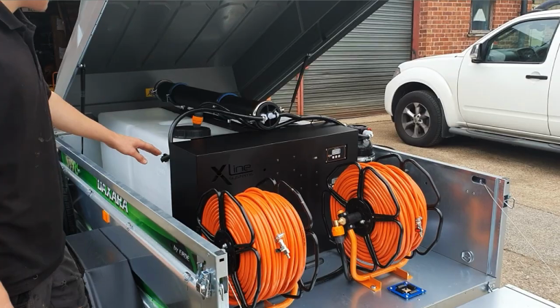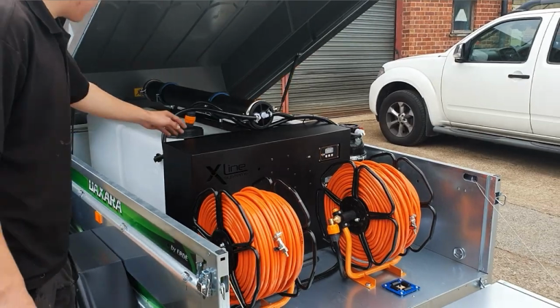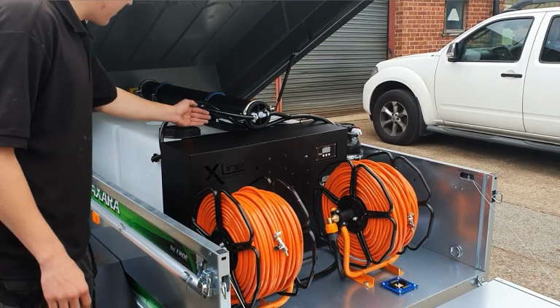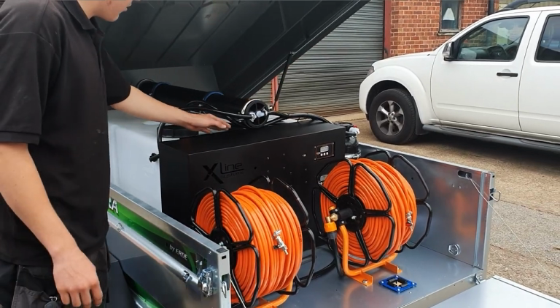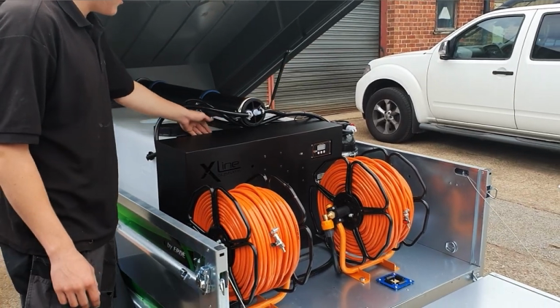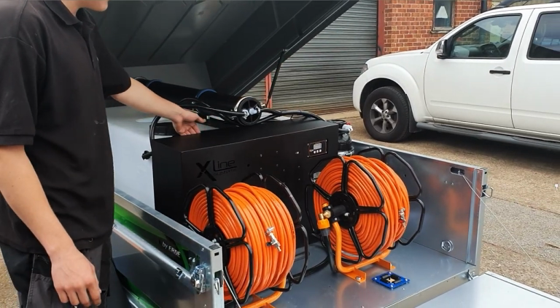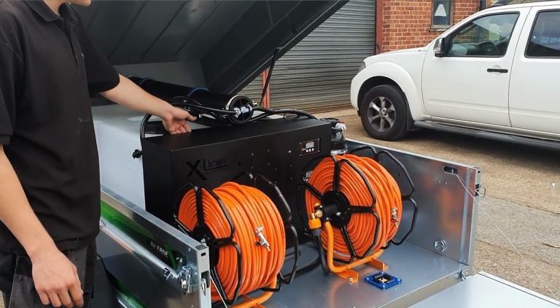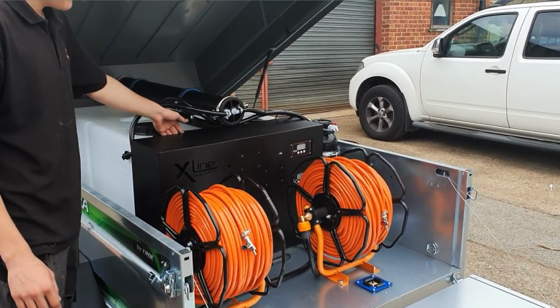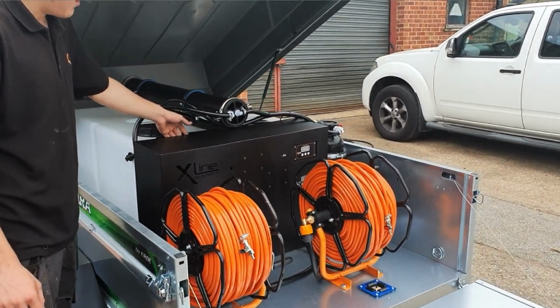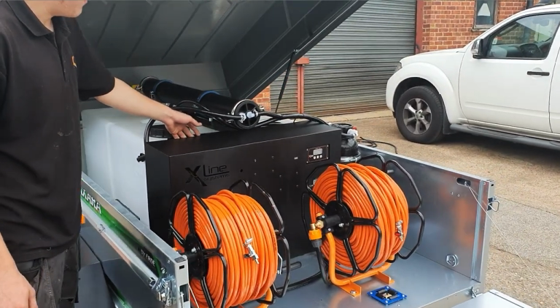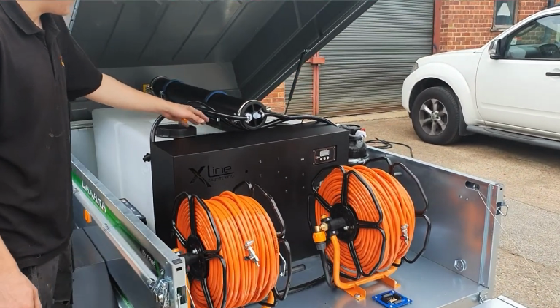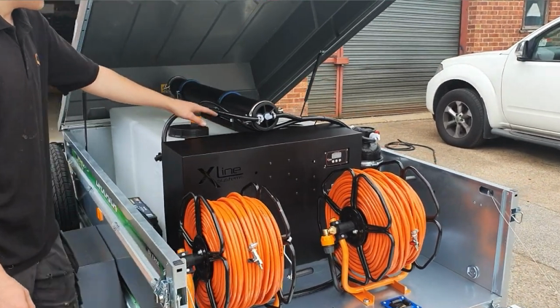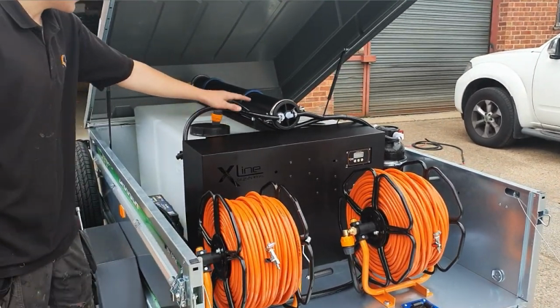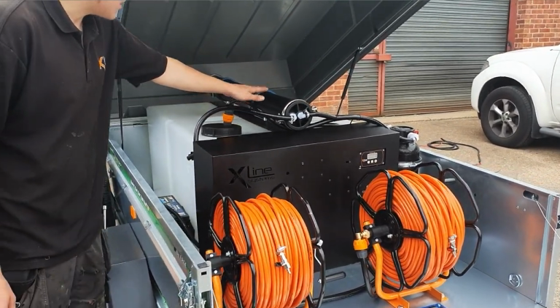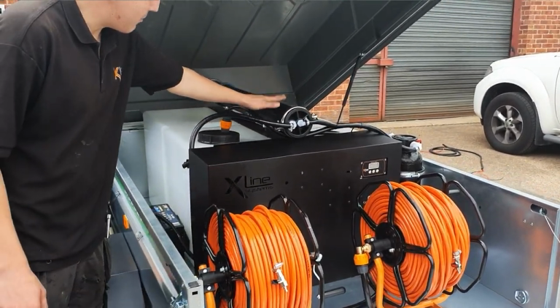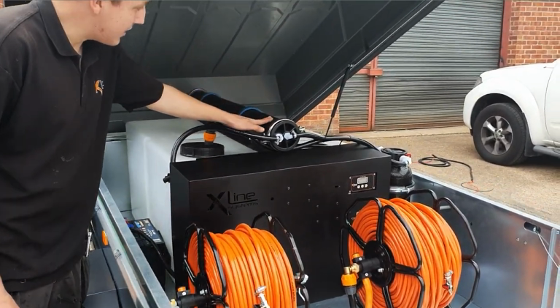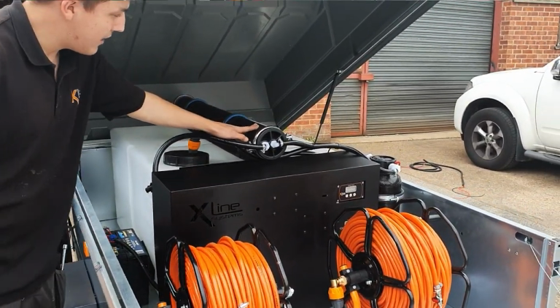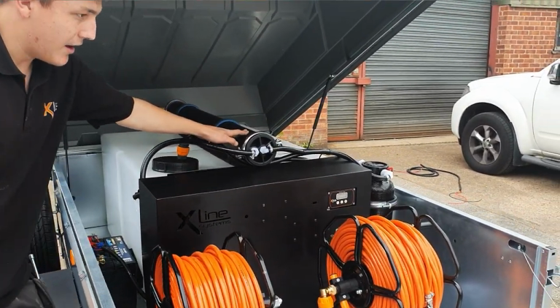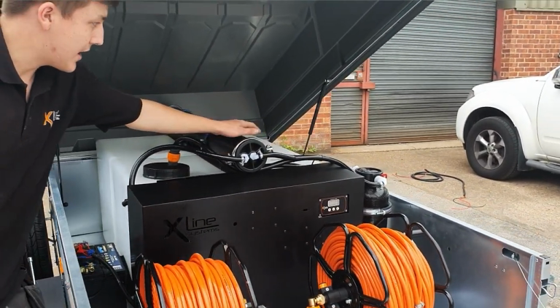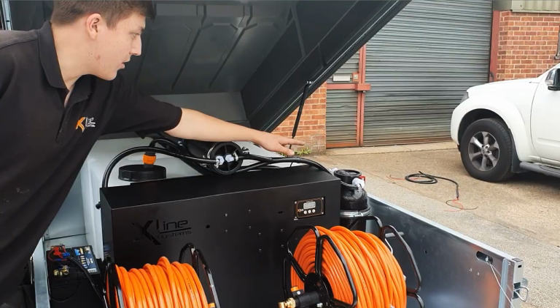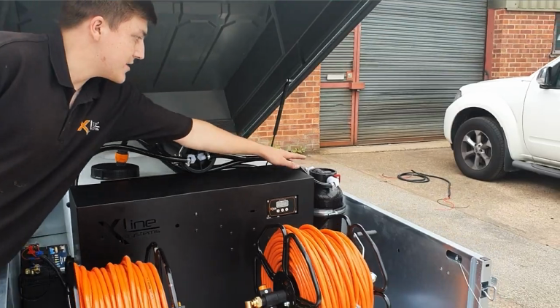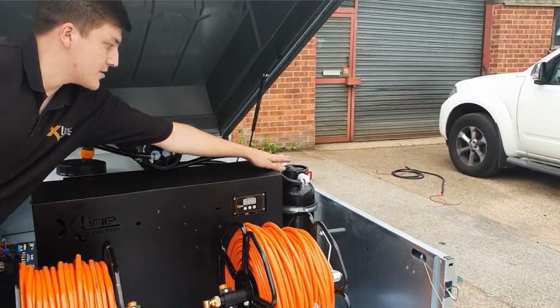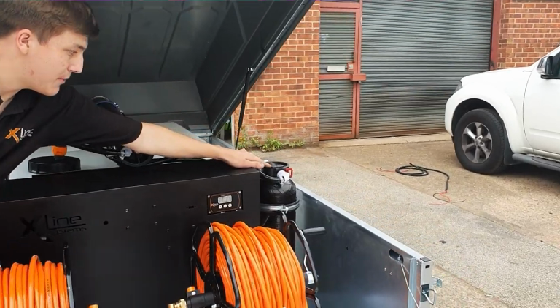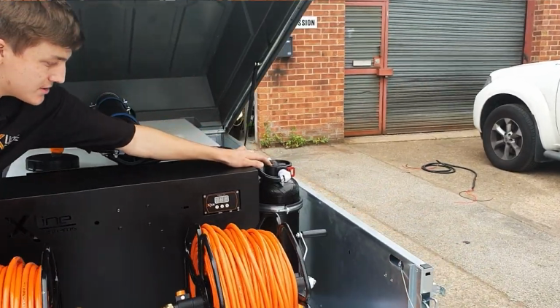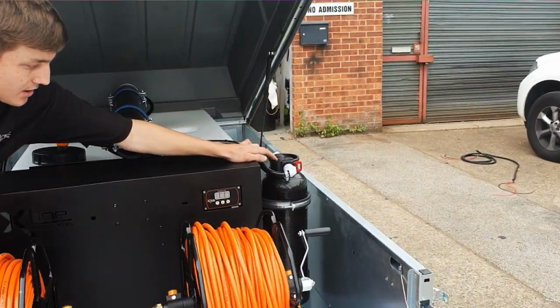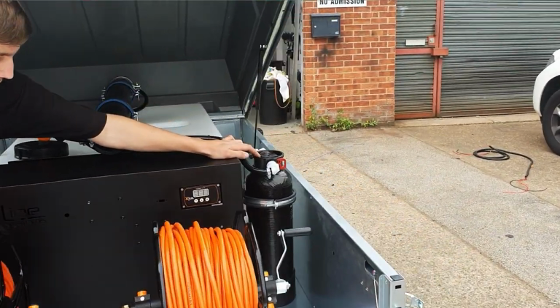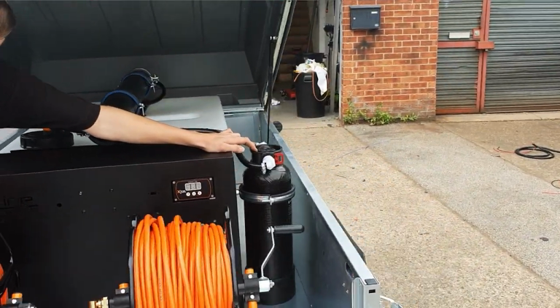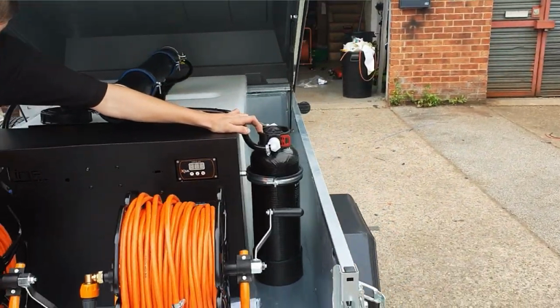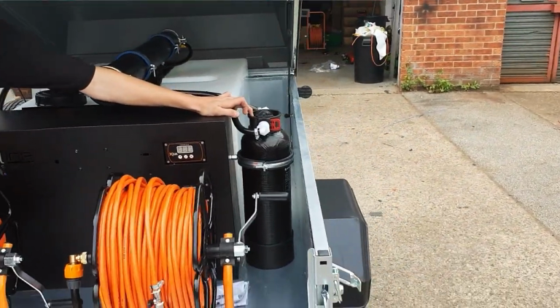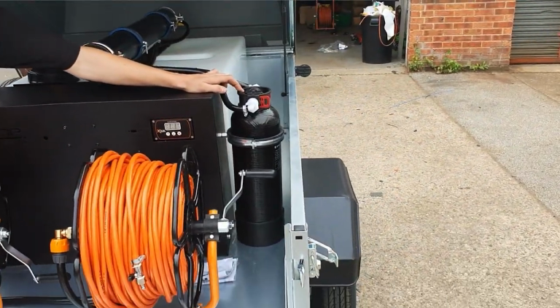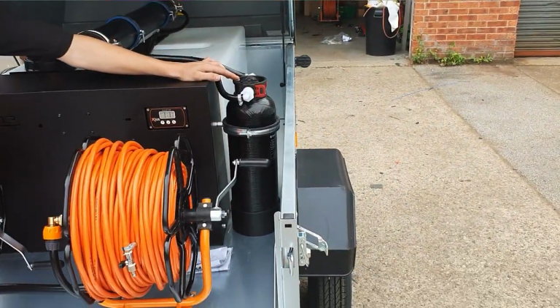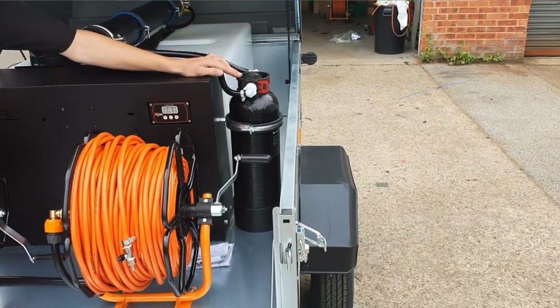Behind there we've got the pre-filters and then it goes up to the membrane, and then down we've got the resin vessel mounted at the side with a little clamp to keep it steady.